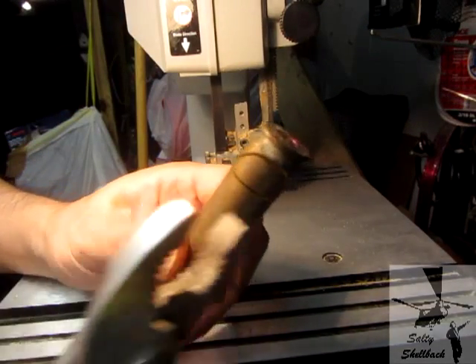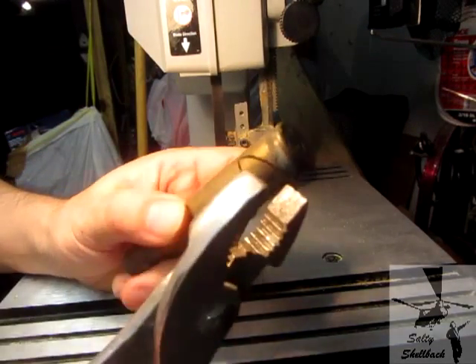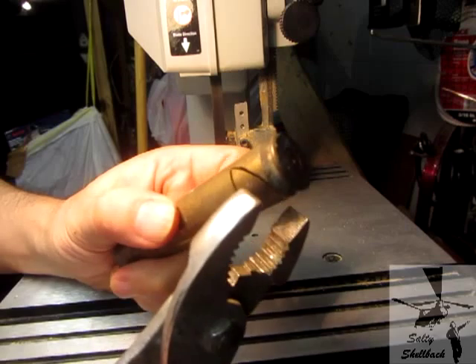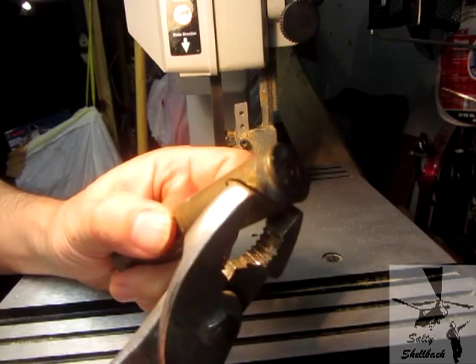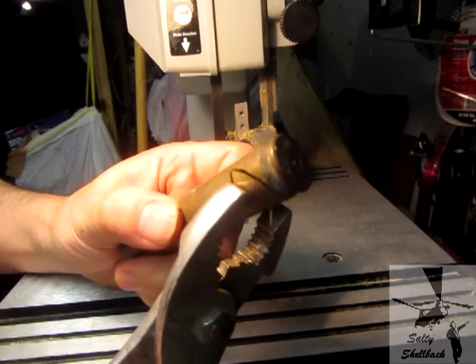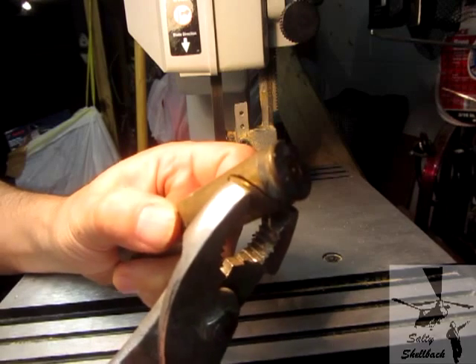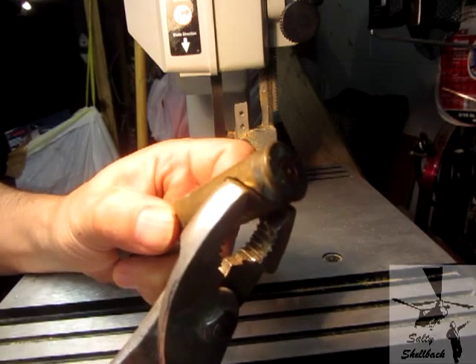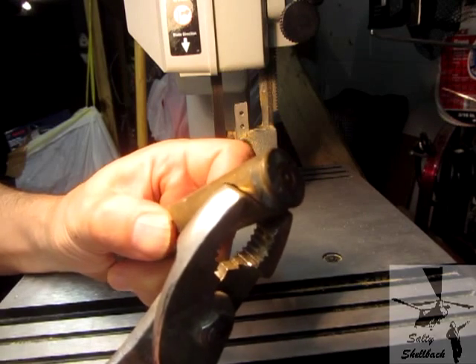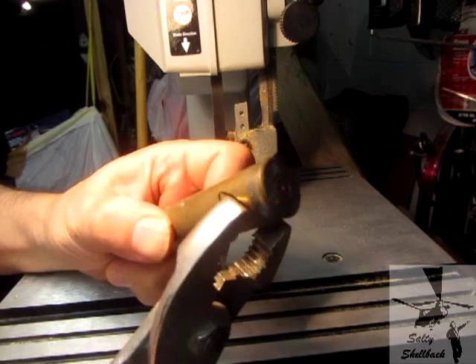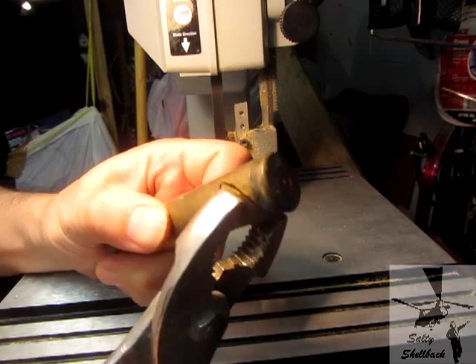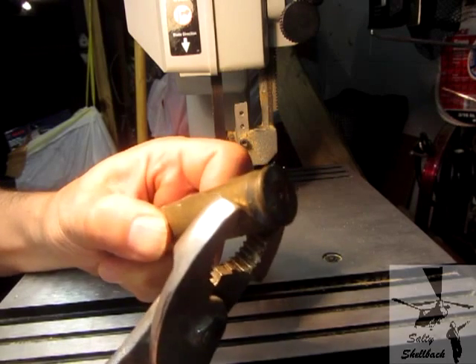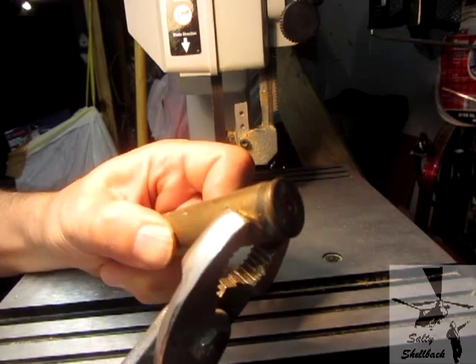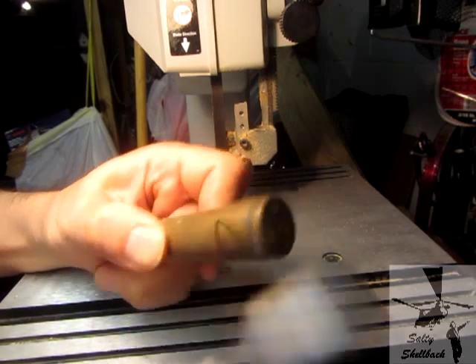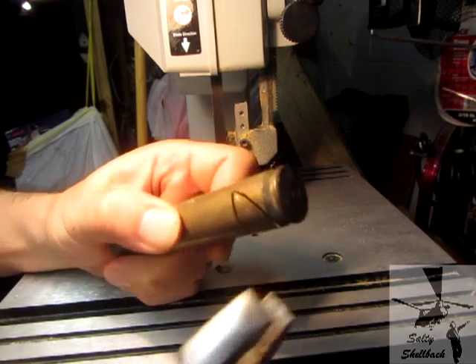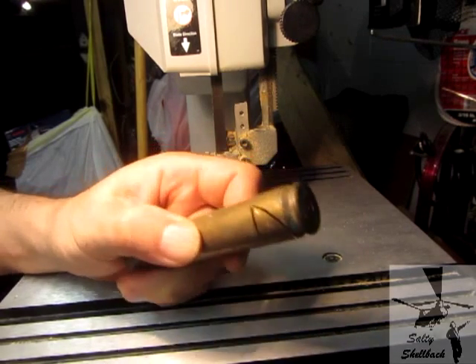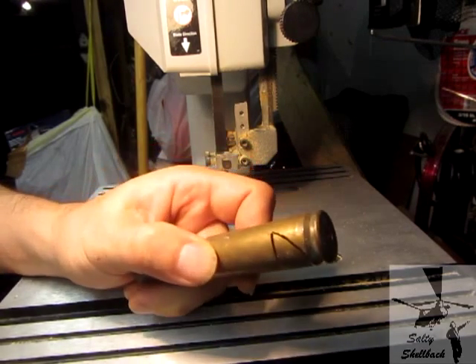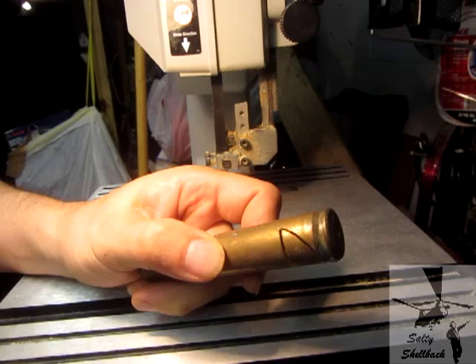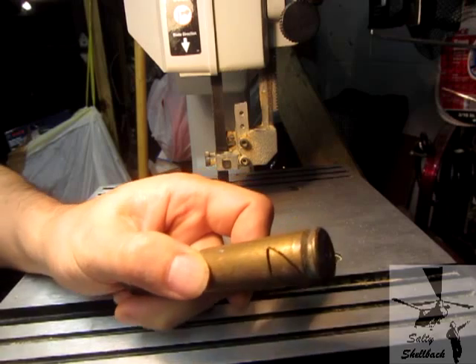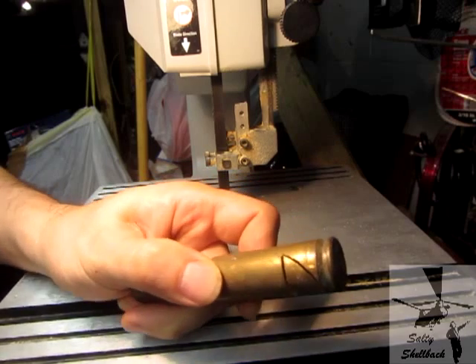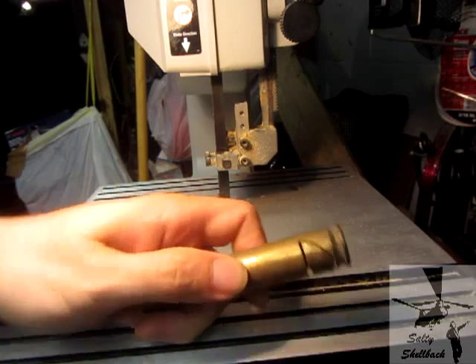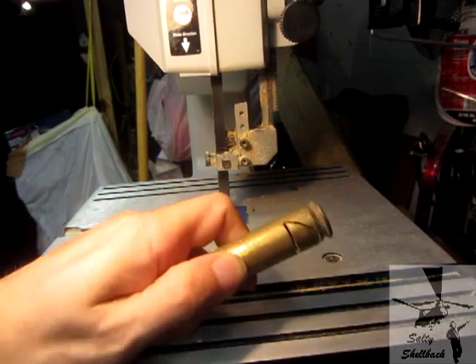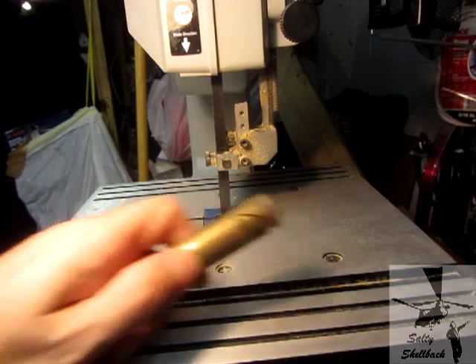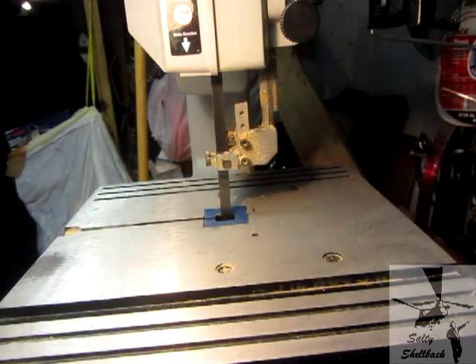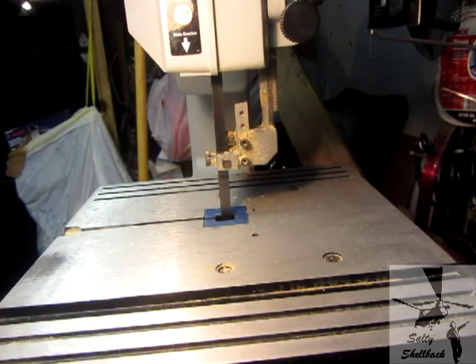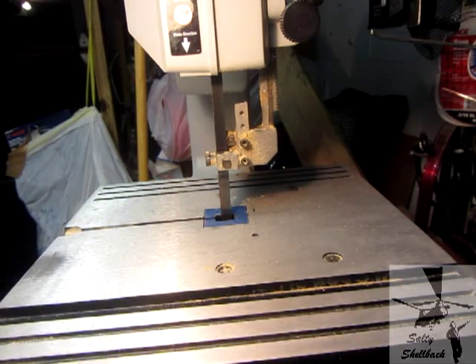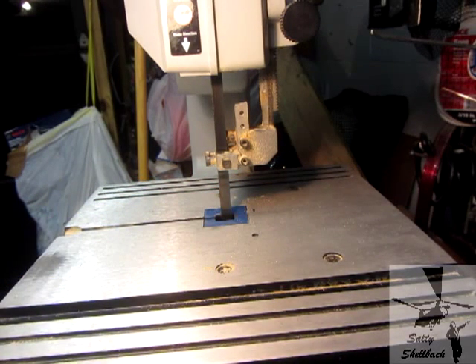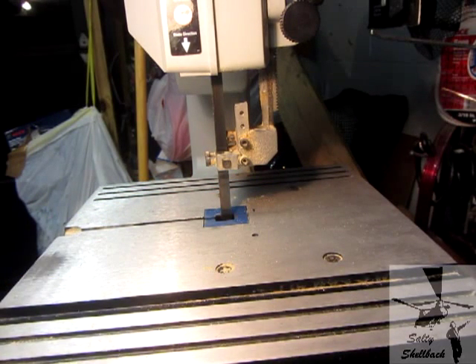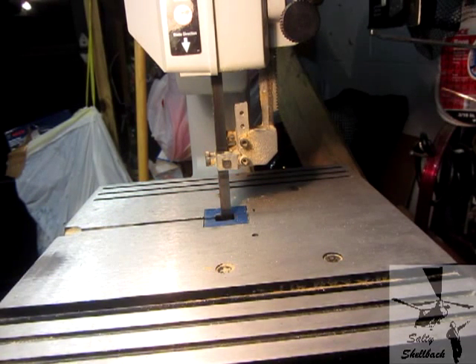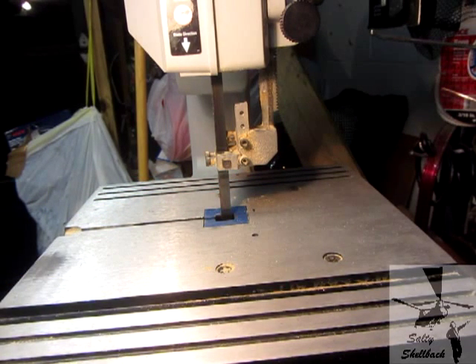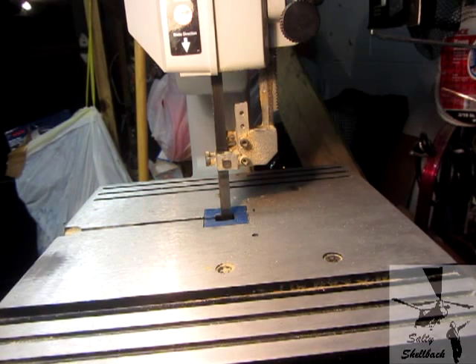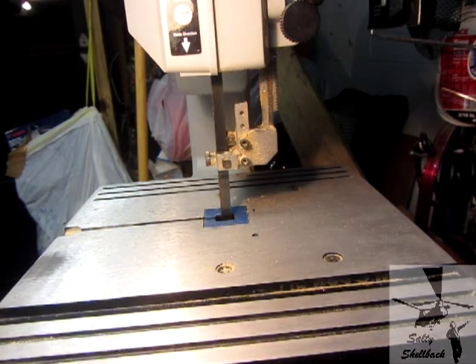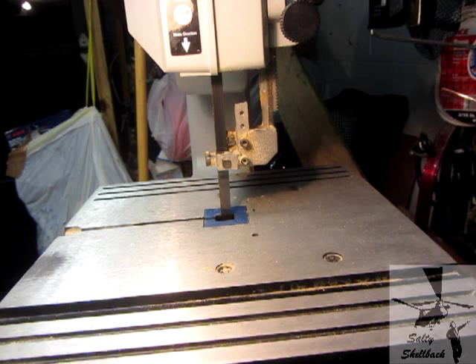That thing cuts like butter. Should have done that a long time ago. Definitely saved me a lot of heartache and time.